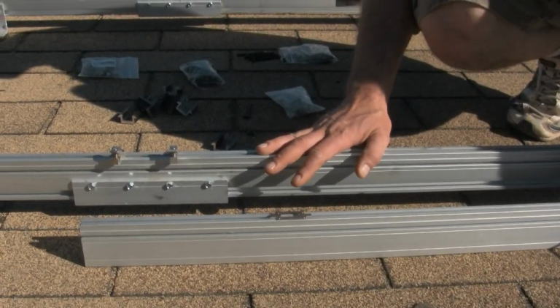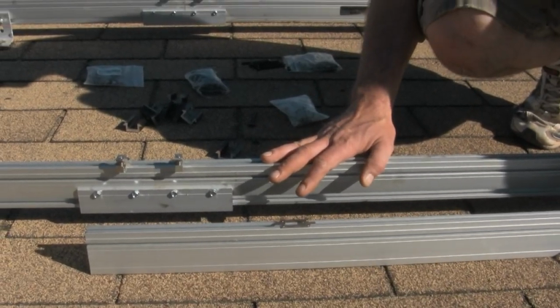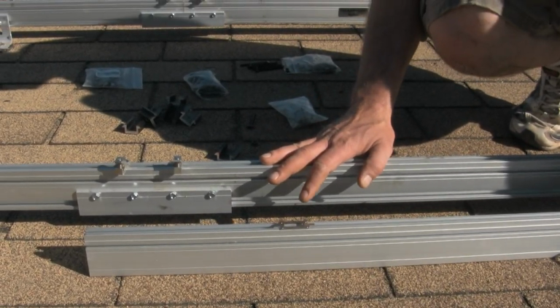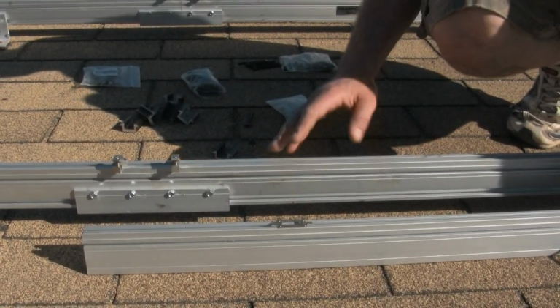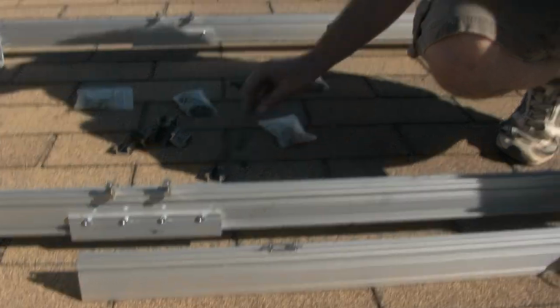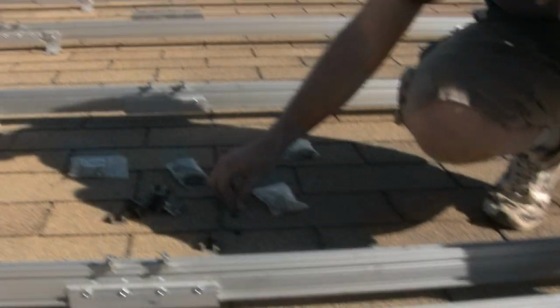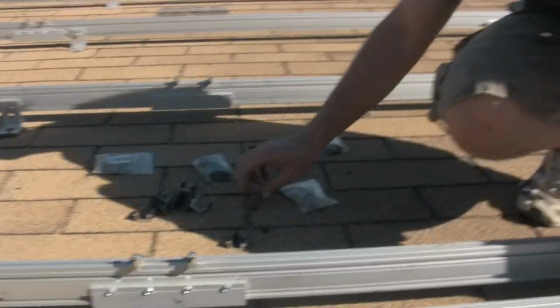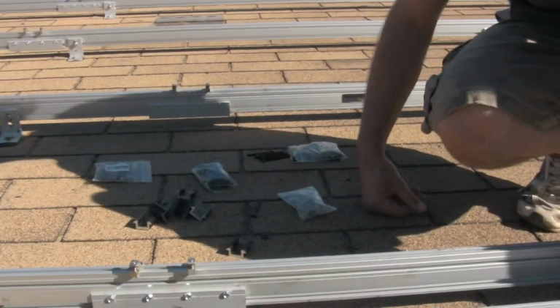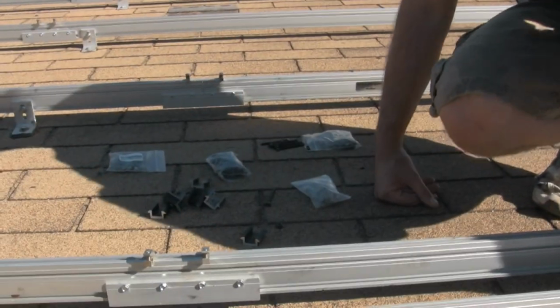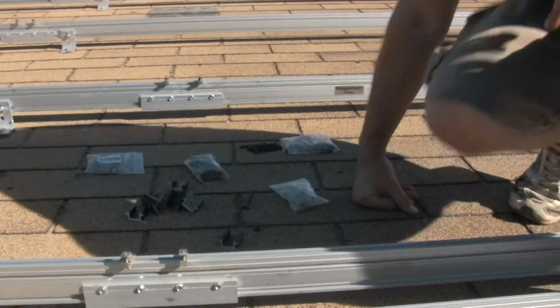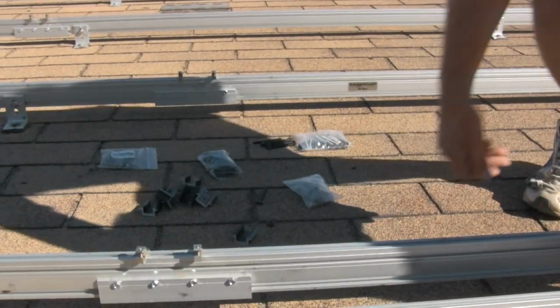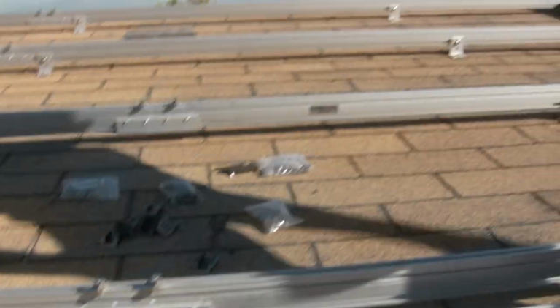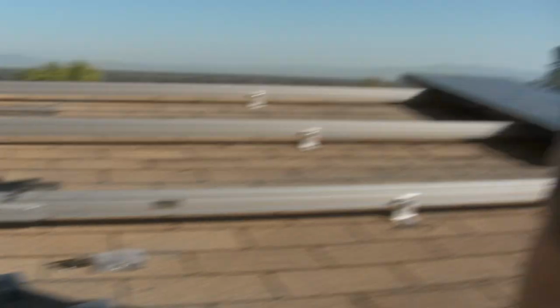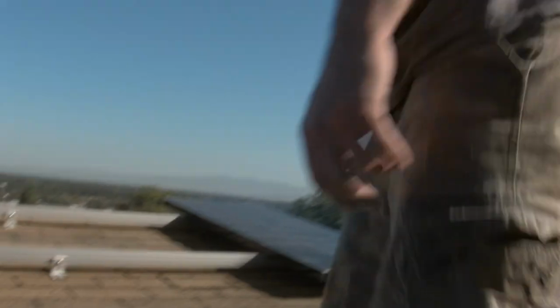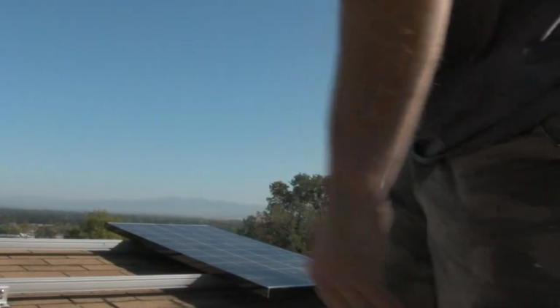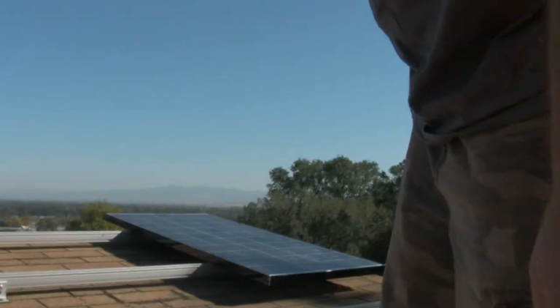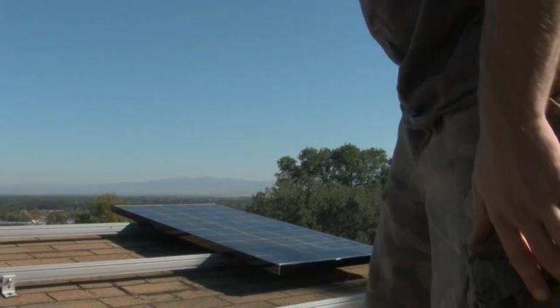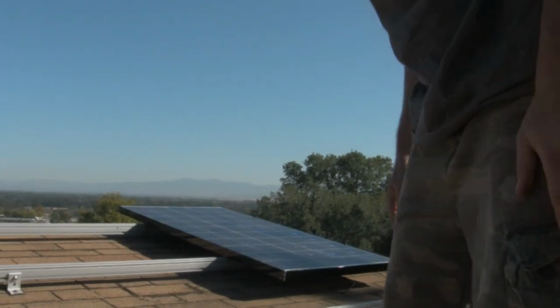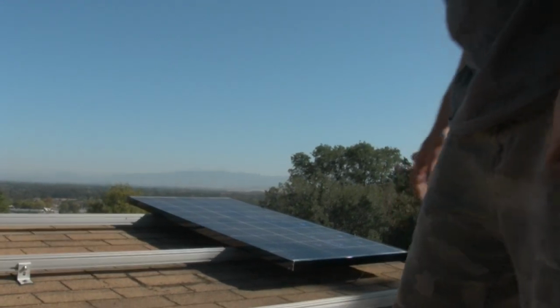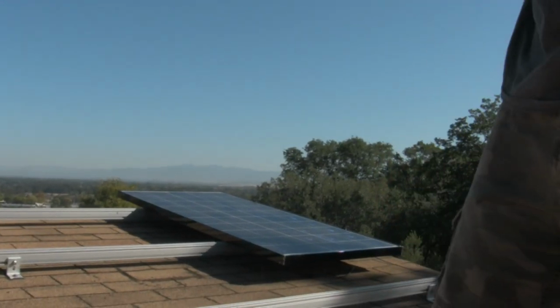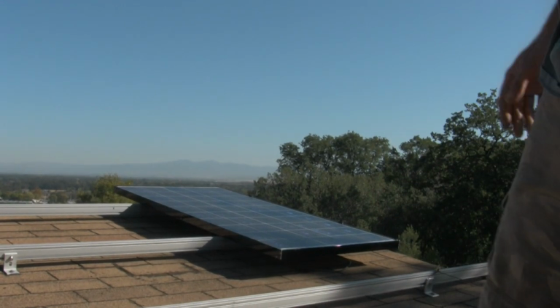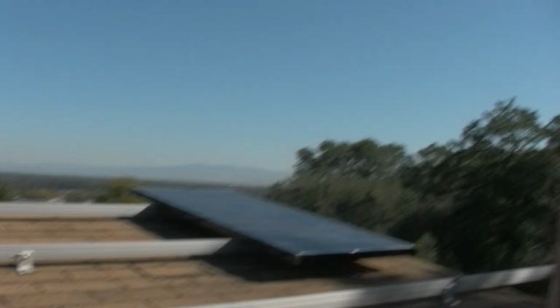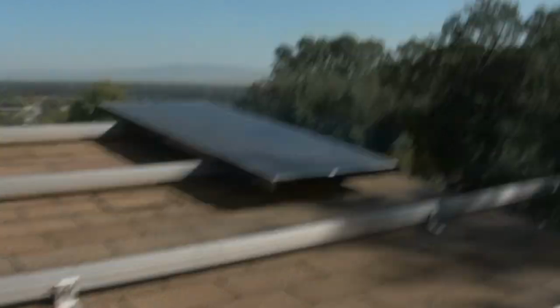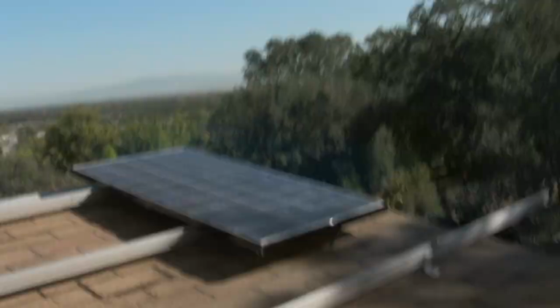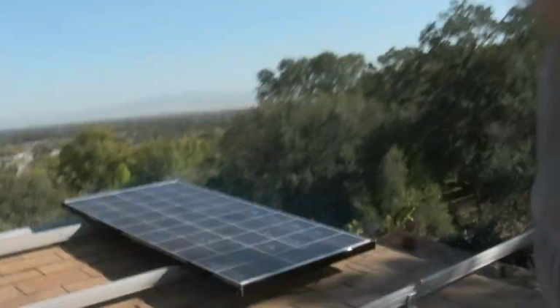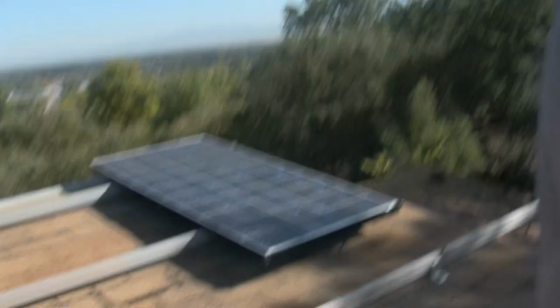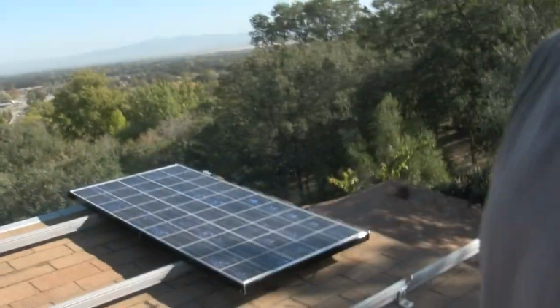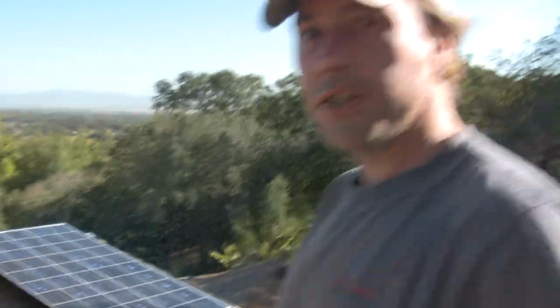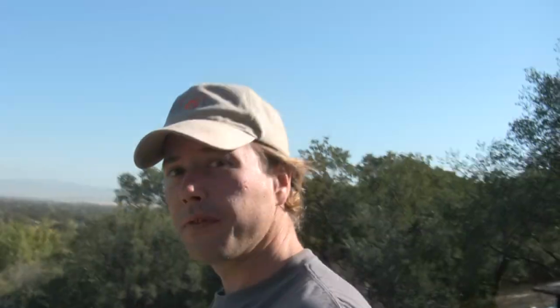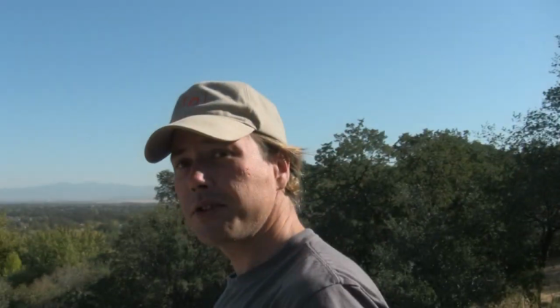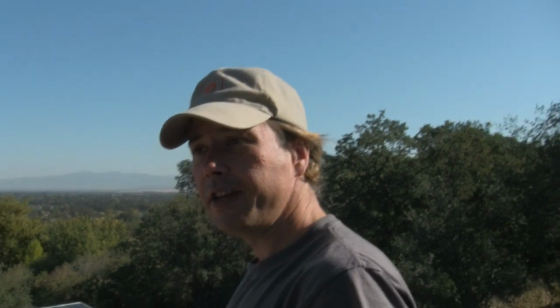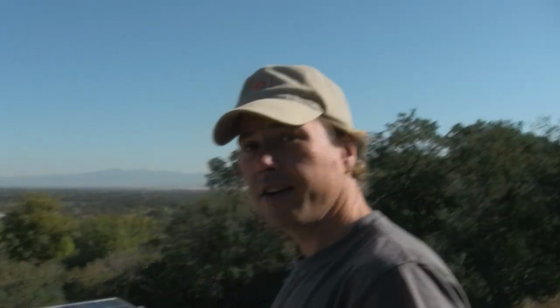Today is panel day — you can see that we are starting to lay our panels out, and we'll give you an update soon. For now, Solar Steve signing off.